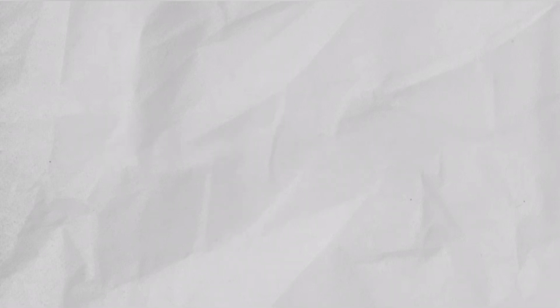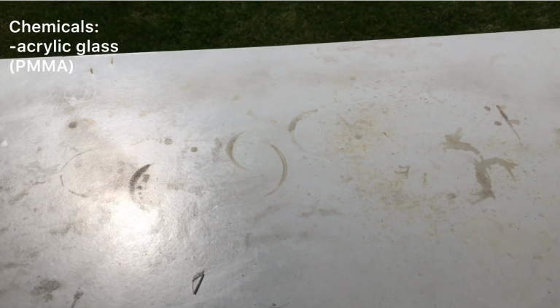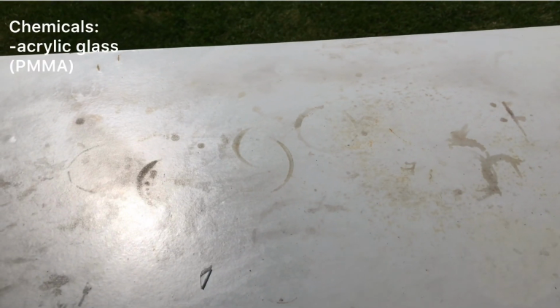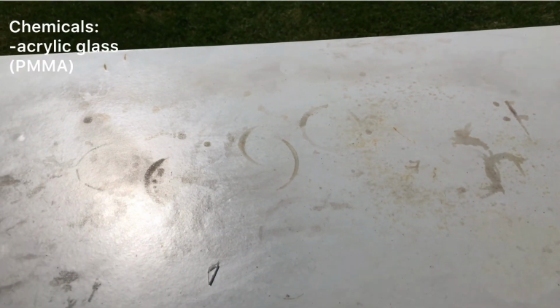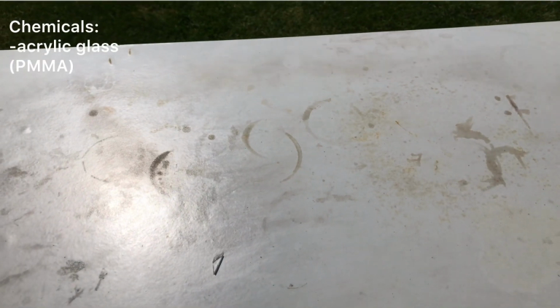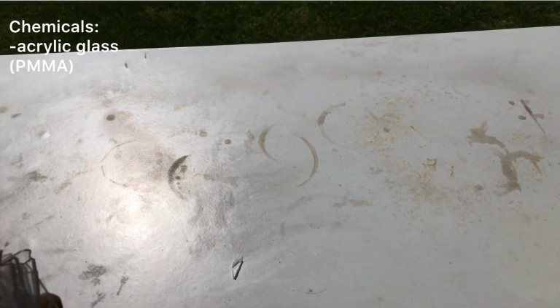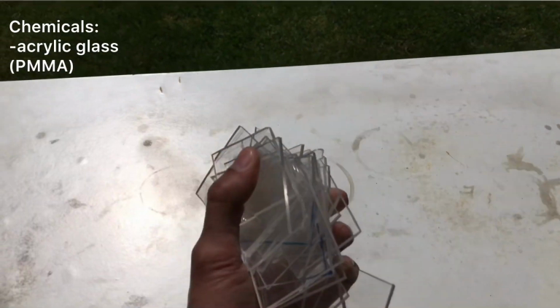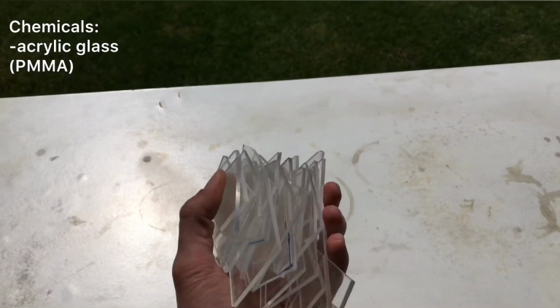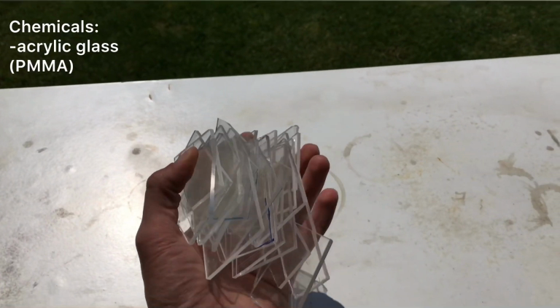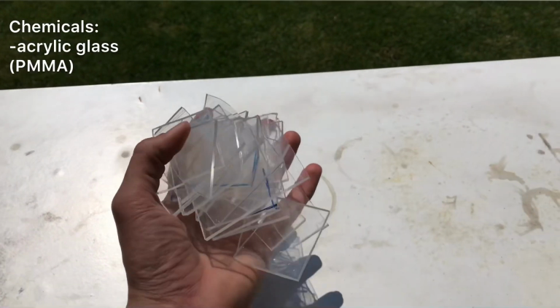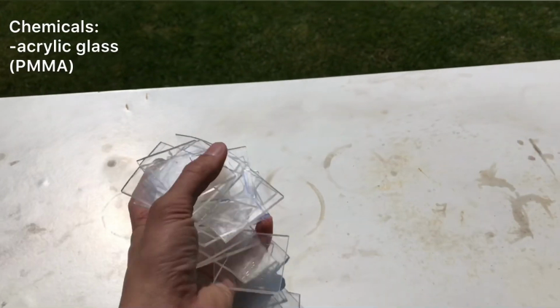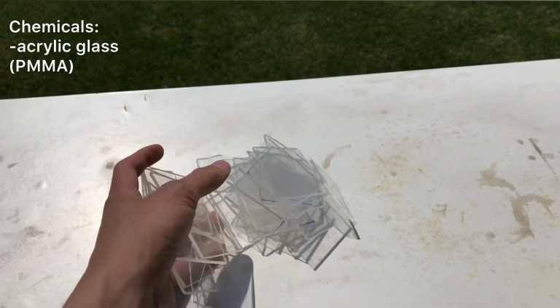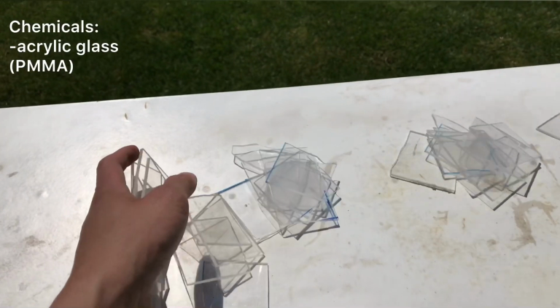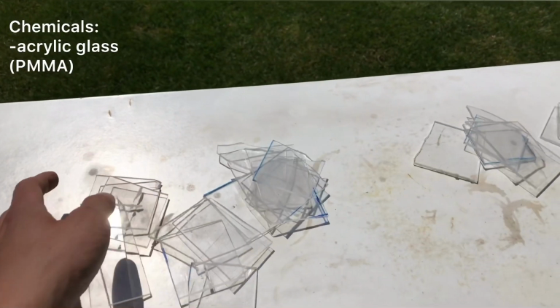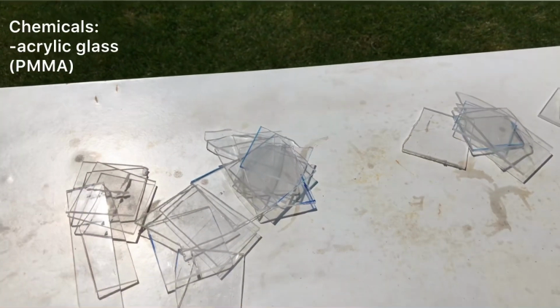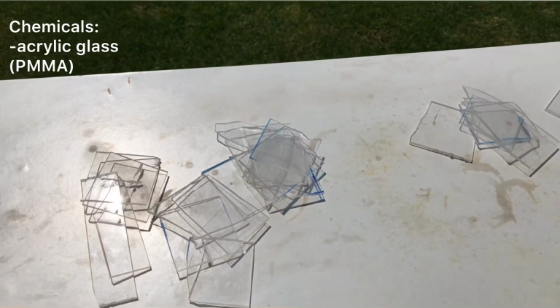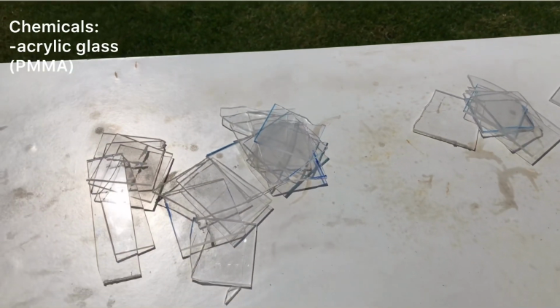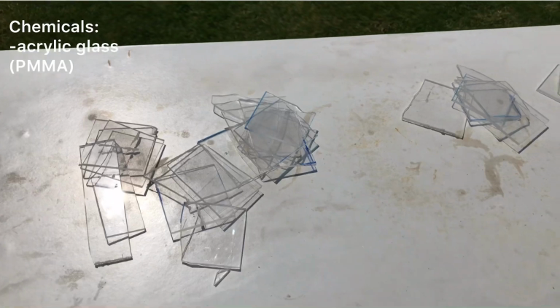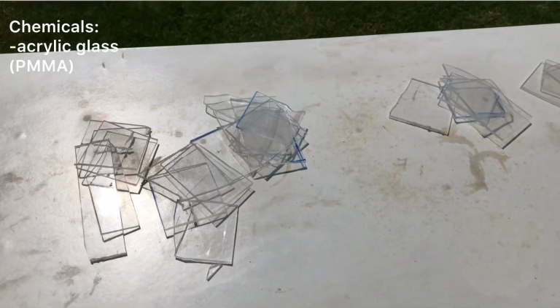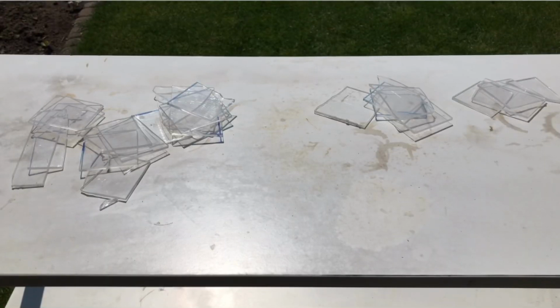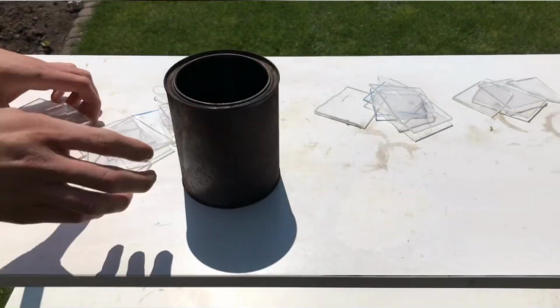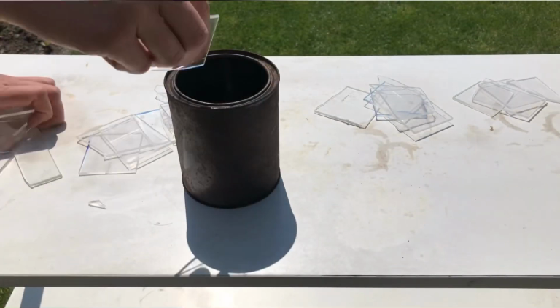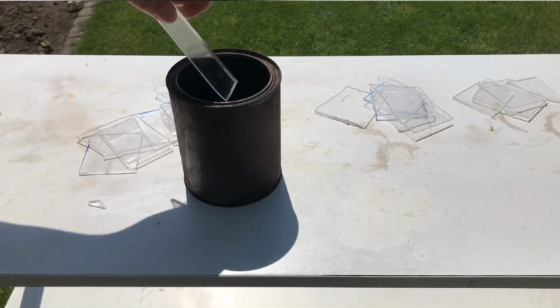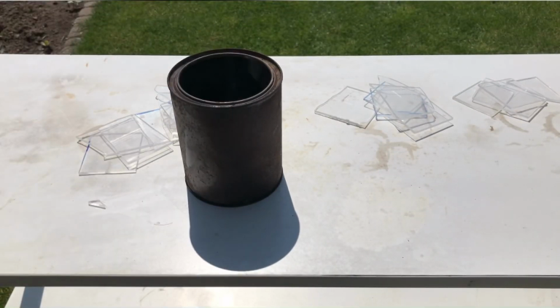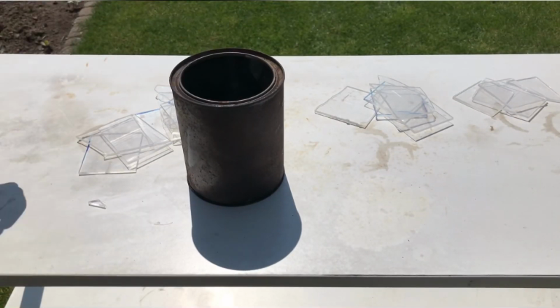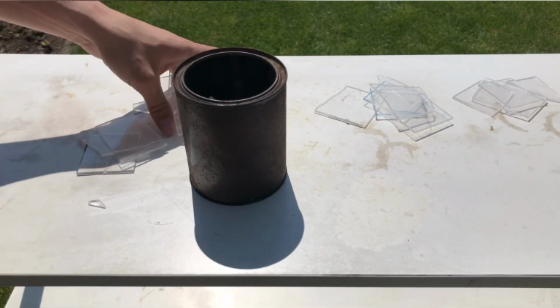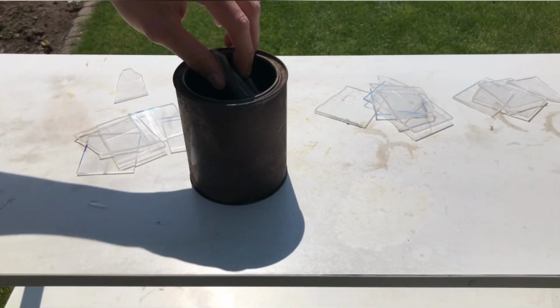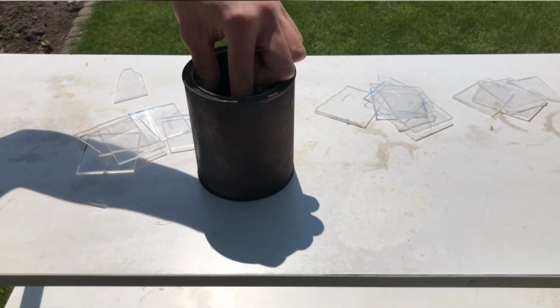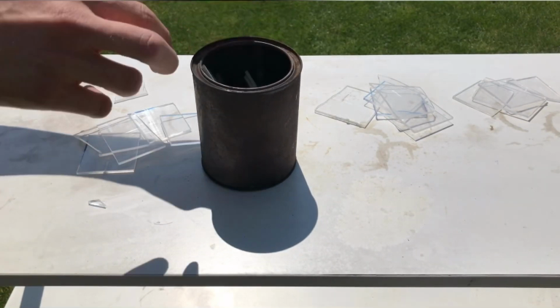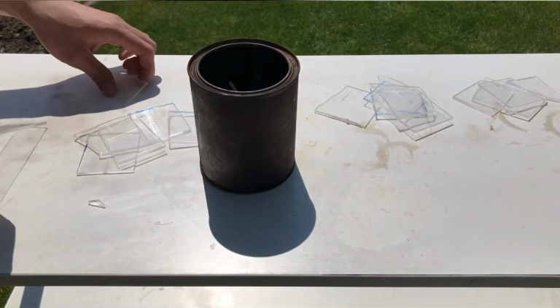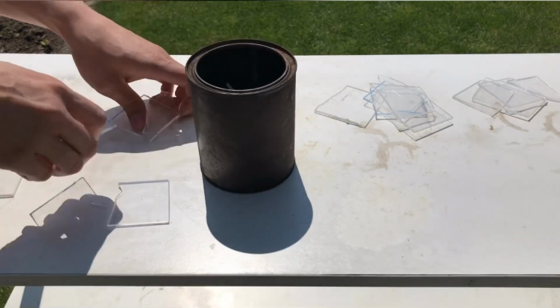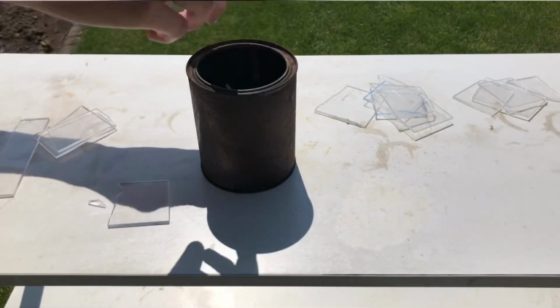If we can even call this a chemical, only this is needed to make acrylic glass. Acrylic glass is made from polymethyl methacrylate and therefore it is the polymer of what we are trying to make.